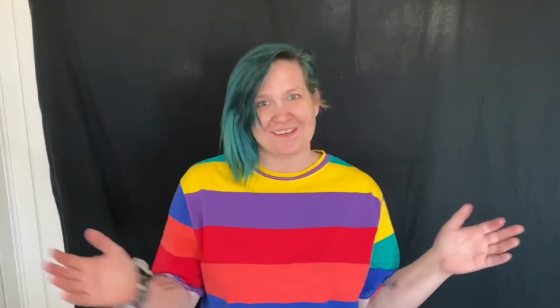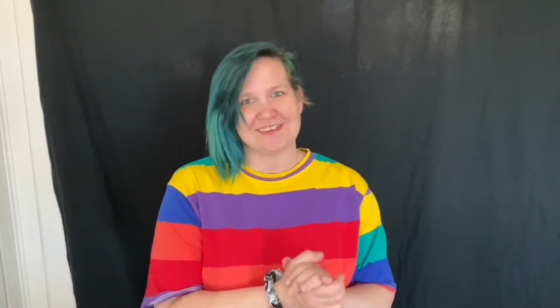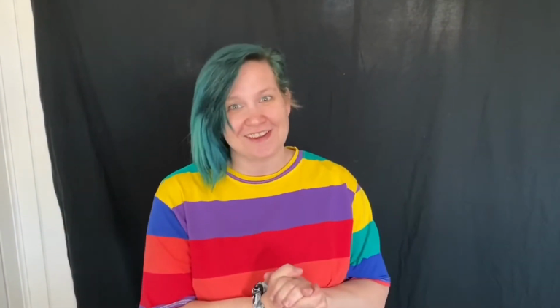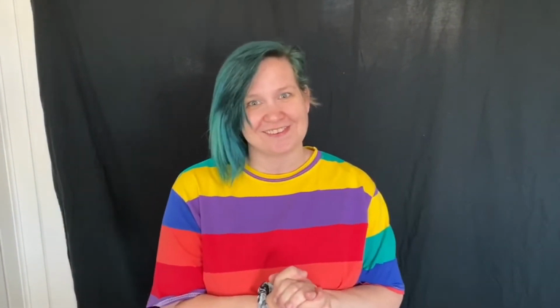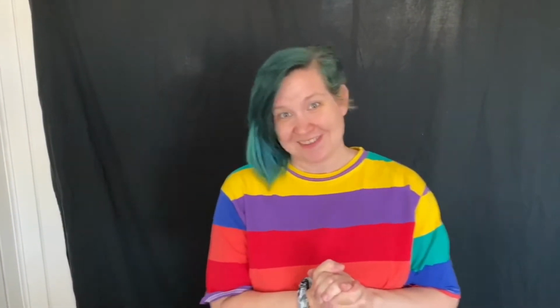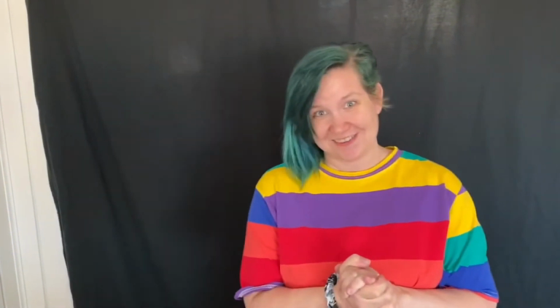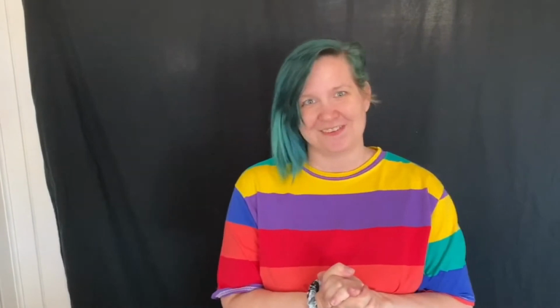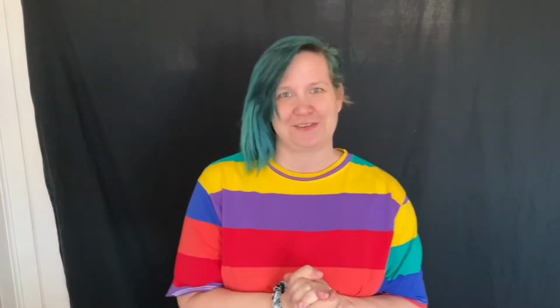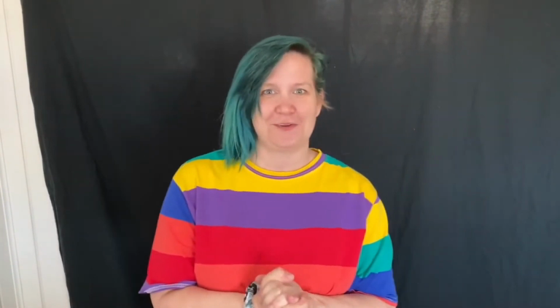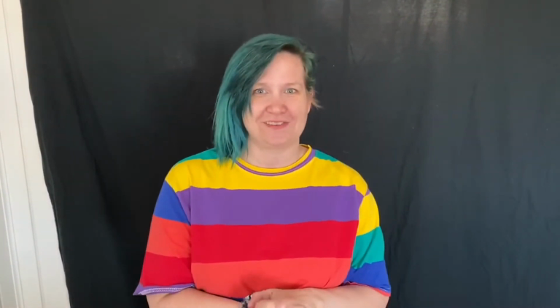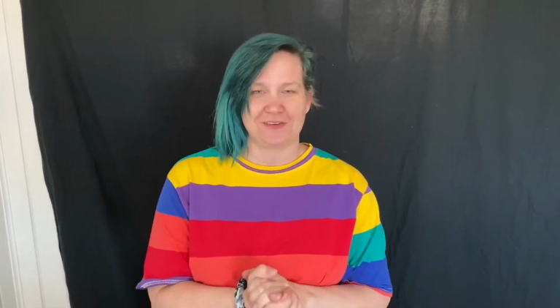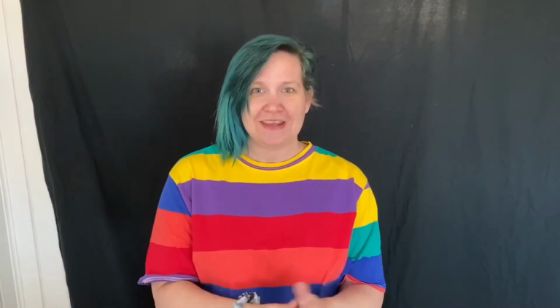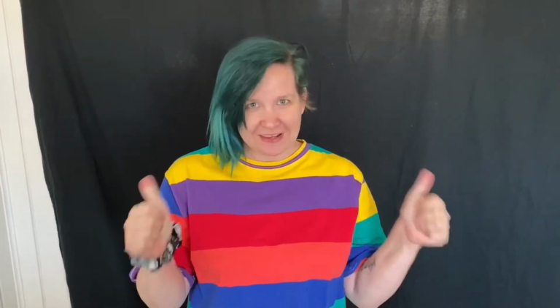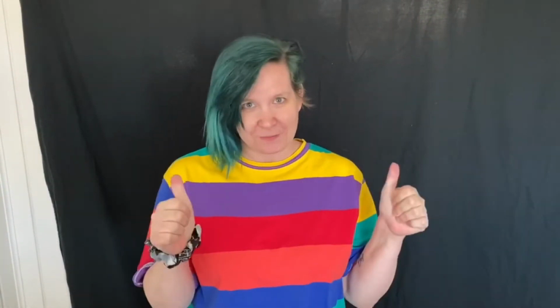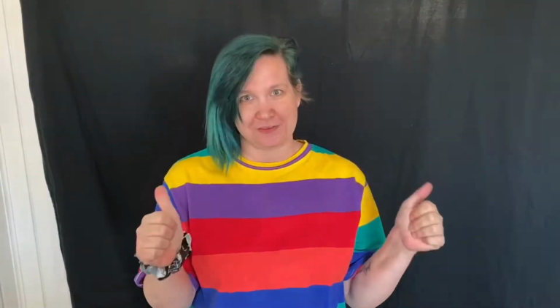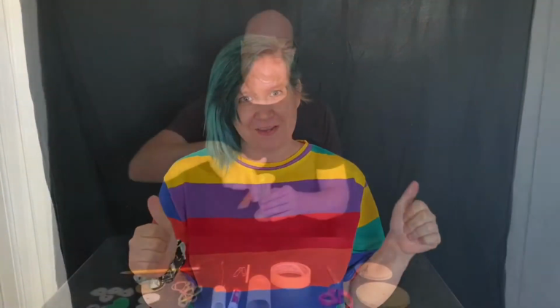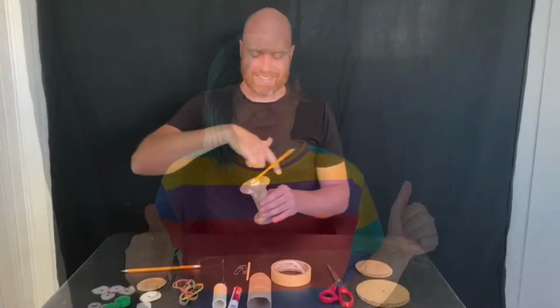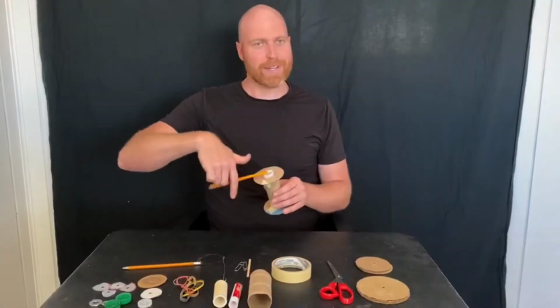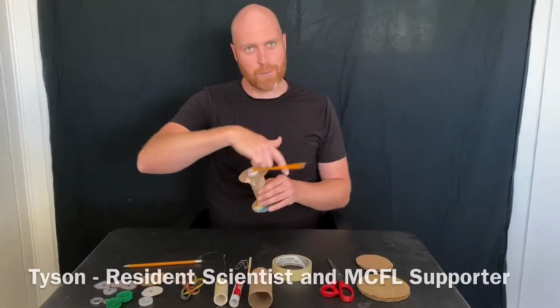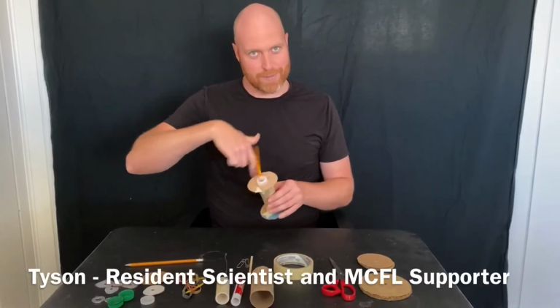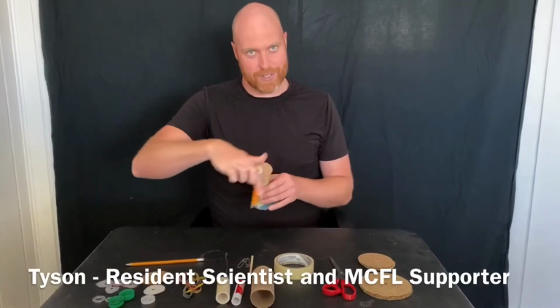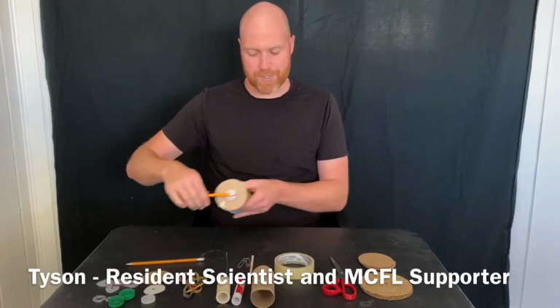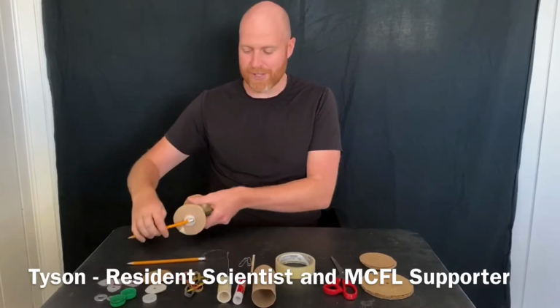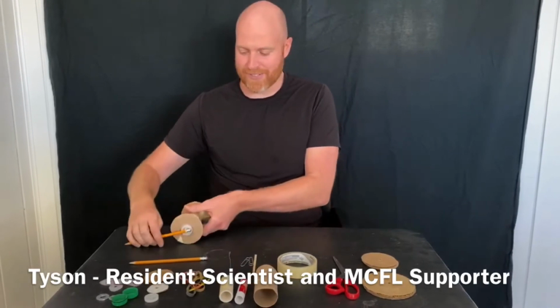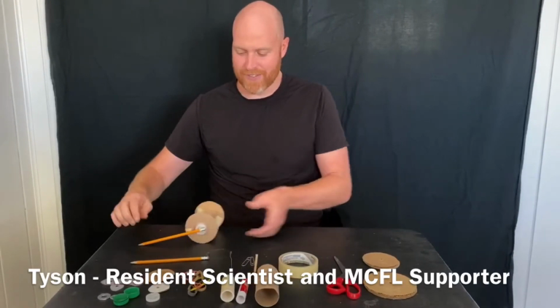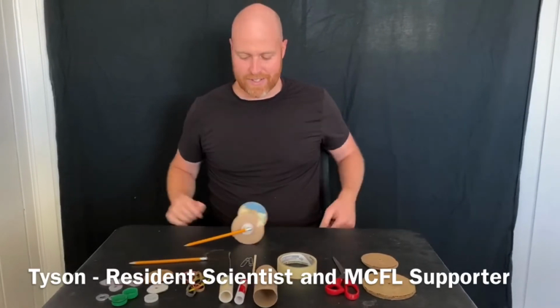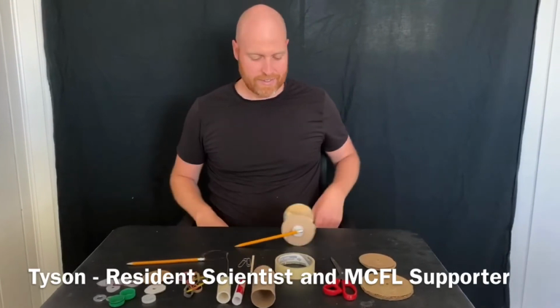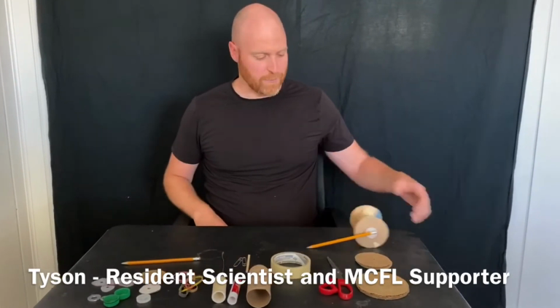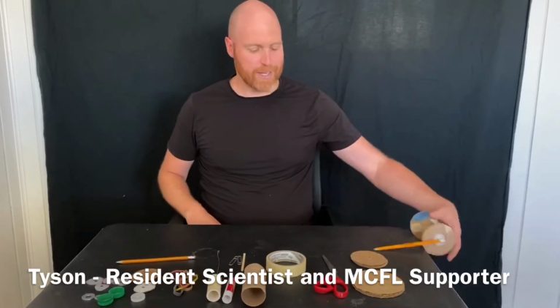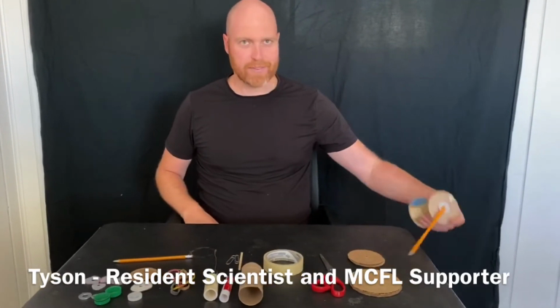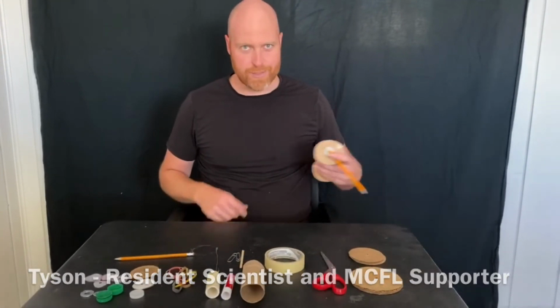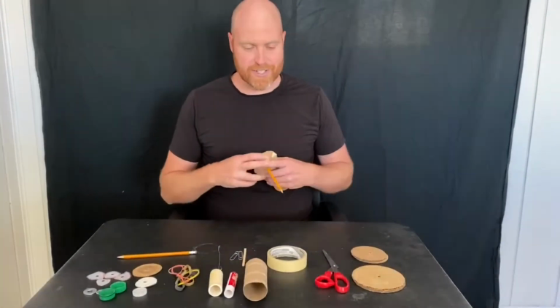Our resident scientist Tyson is going to walk us through that whole process. Today we're going to make a wind-up toy called a spool racer that we can wind up and let it move on its own.